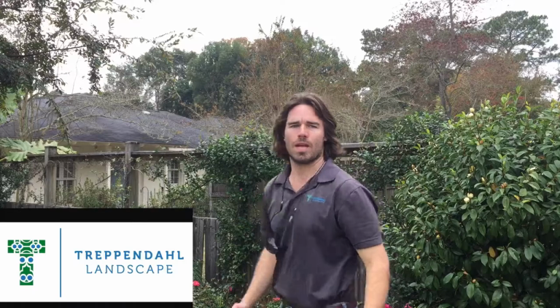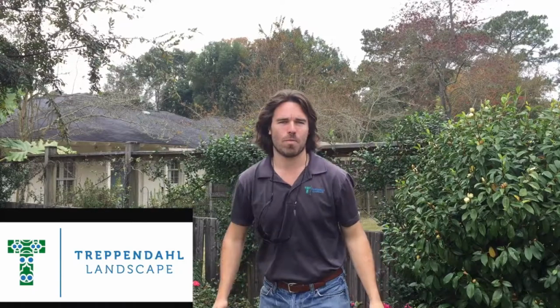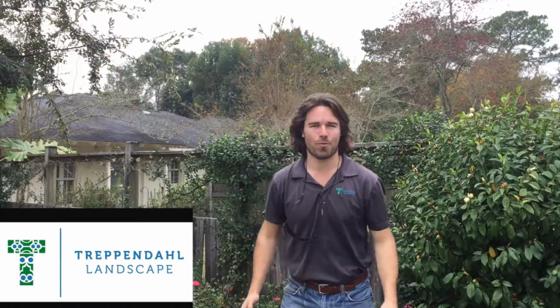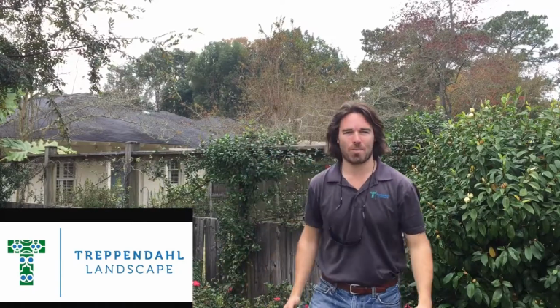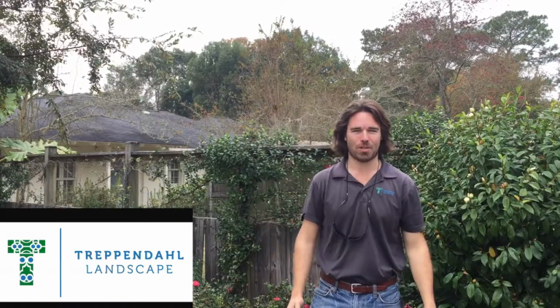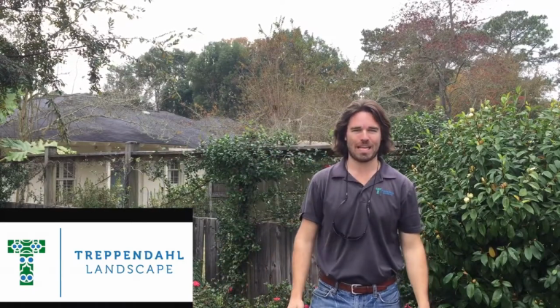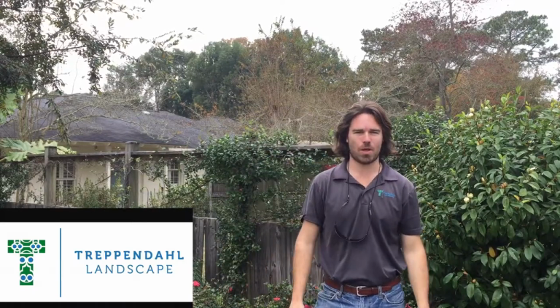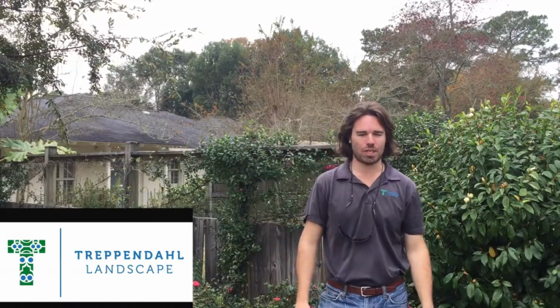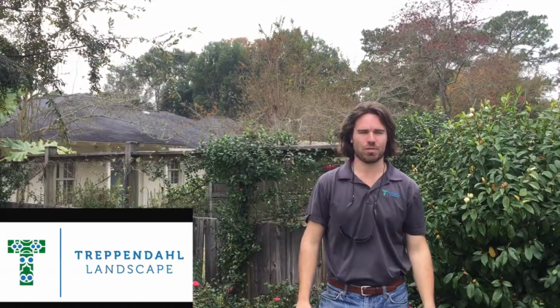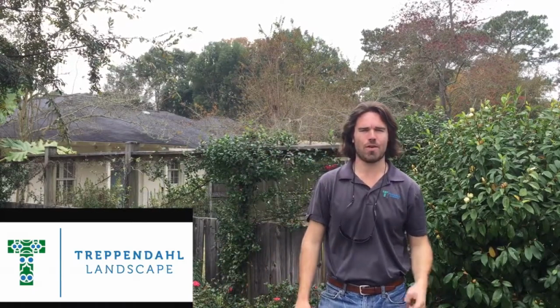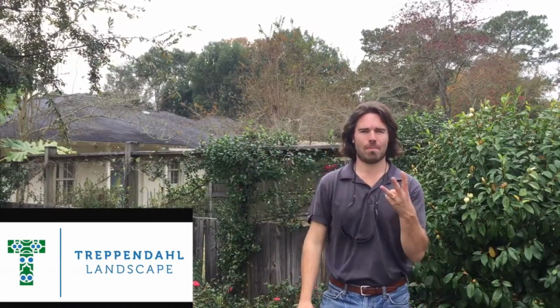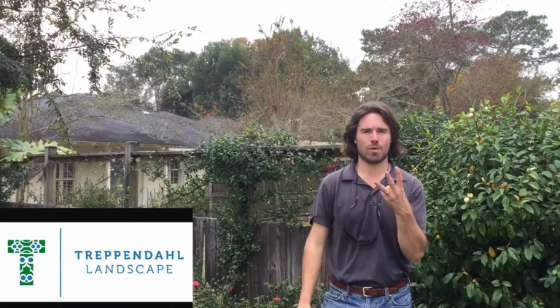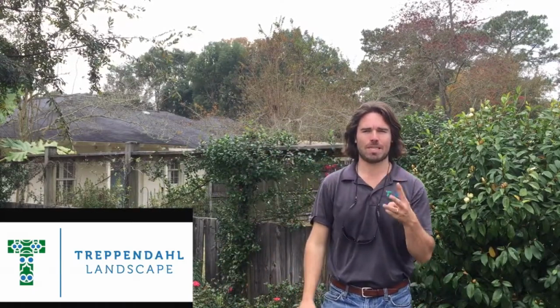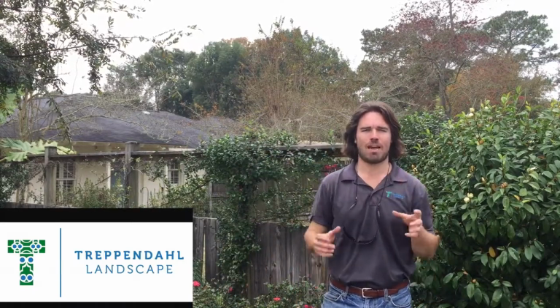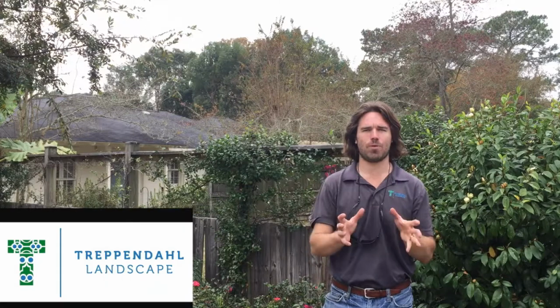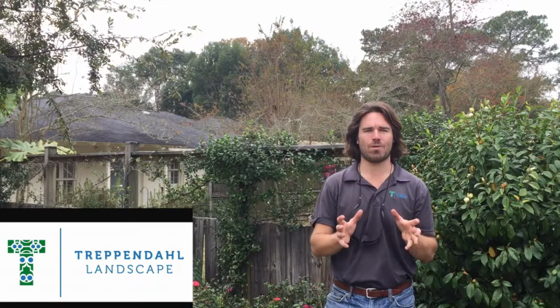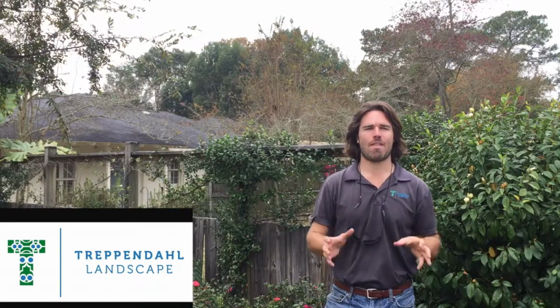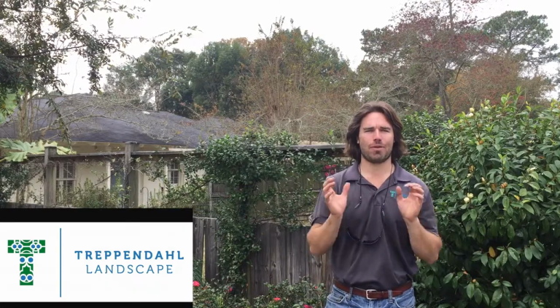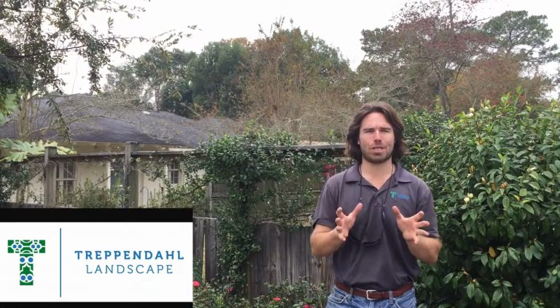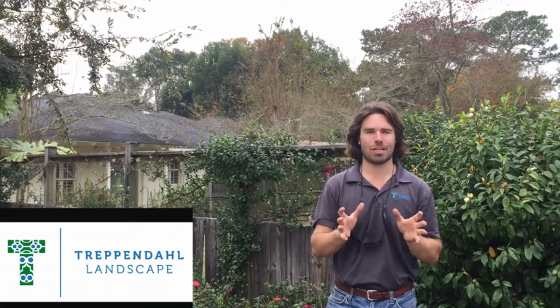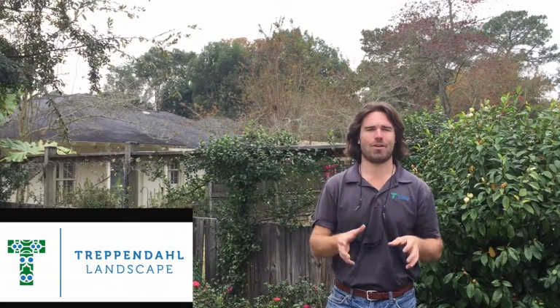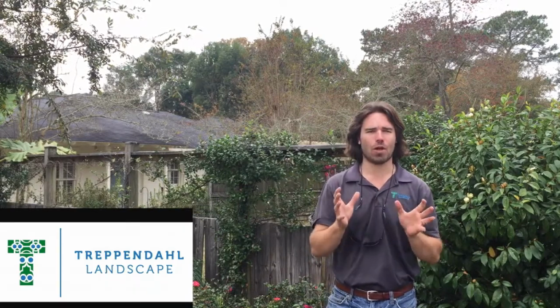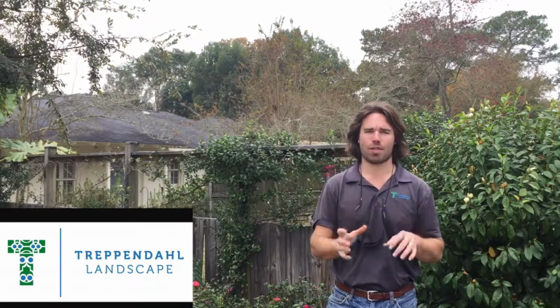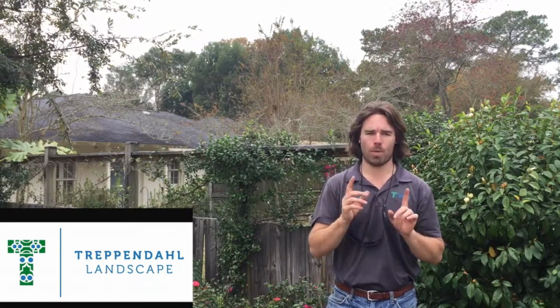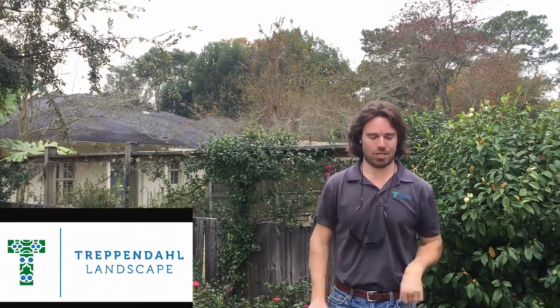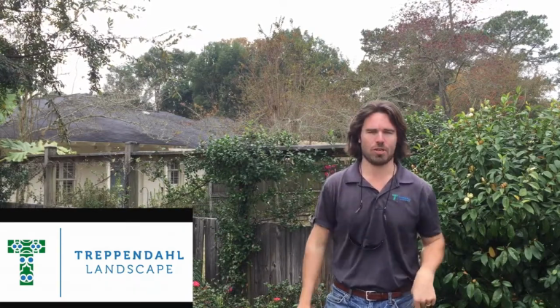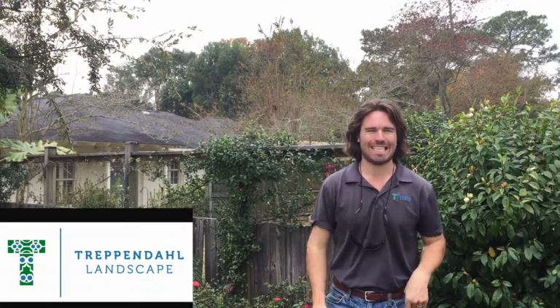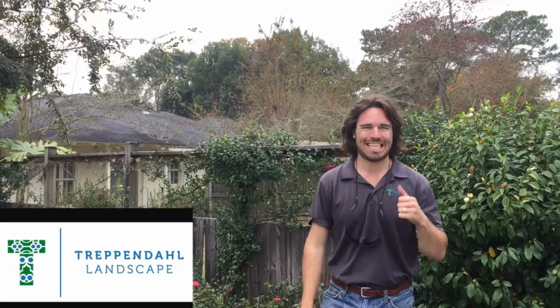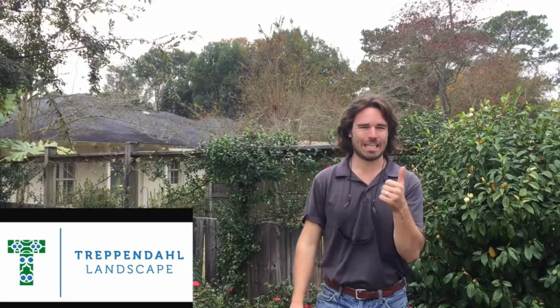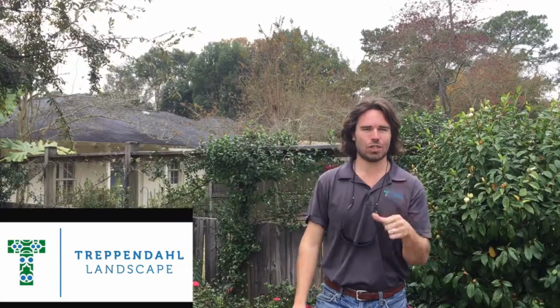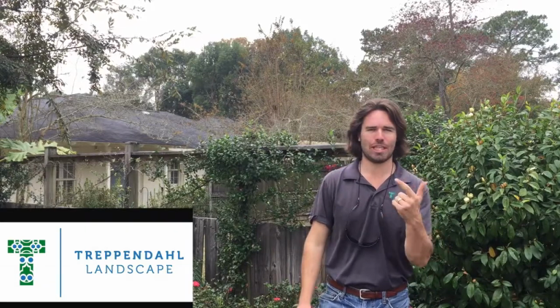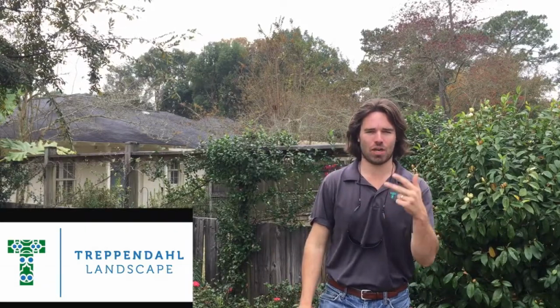Hey everybody, Rob Treppinaugh here, Treppinaugh Landscape. Another quick educational video. I'm gonna give you three tips on how to have beautiful annuals that'll make your neighbors jealous and your in-laws will be impressed. So it's tilling, drilling, and fertilizer.